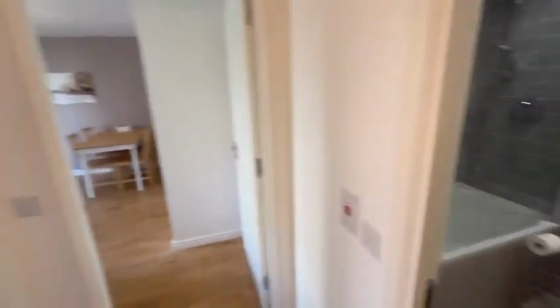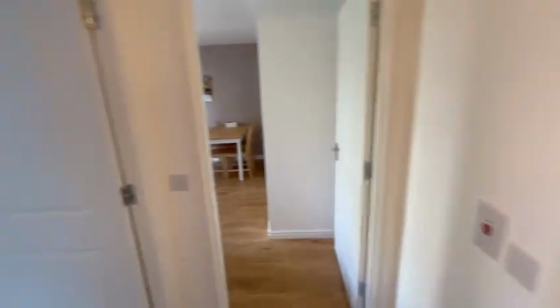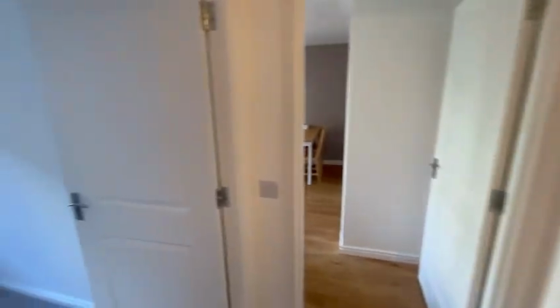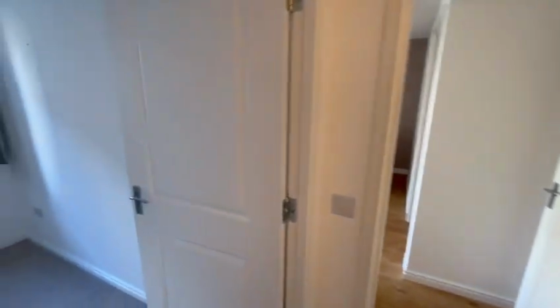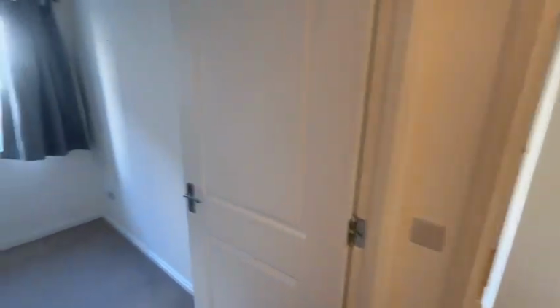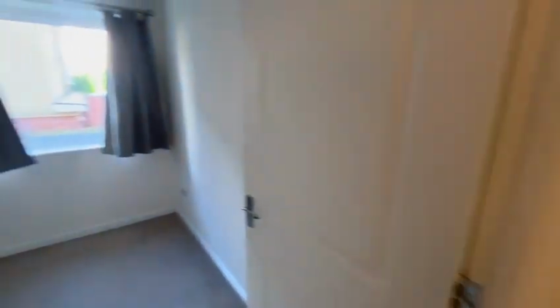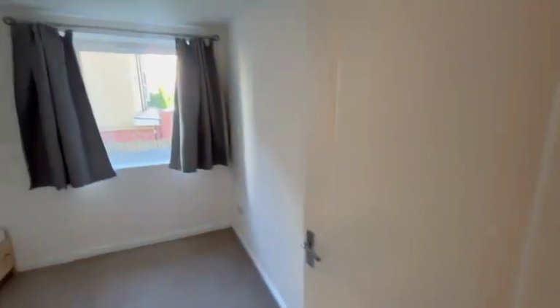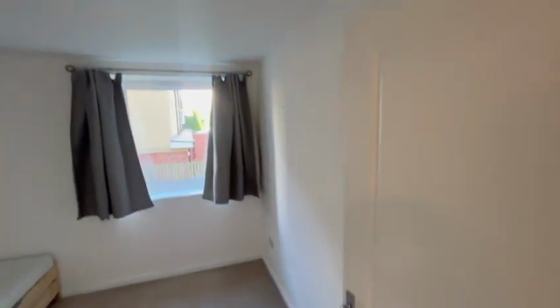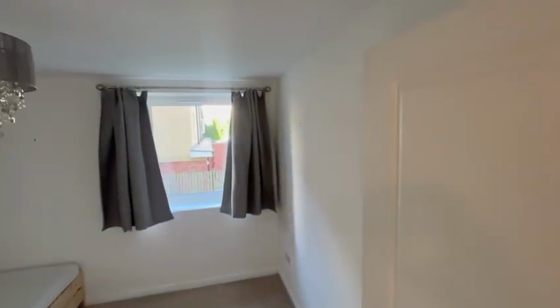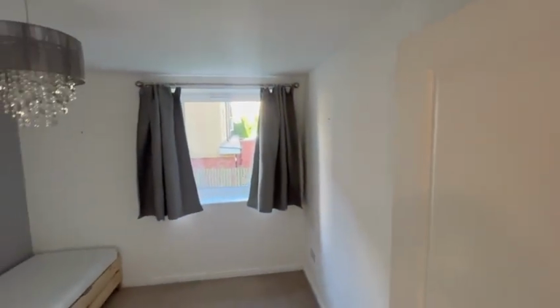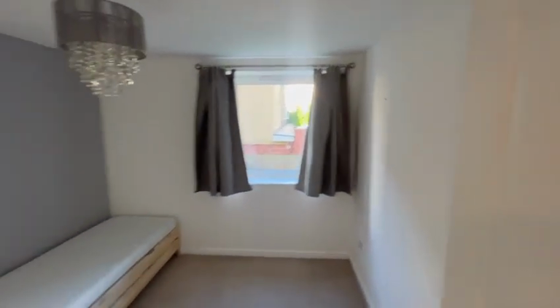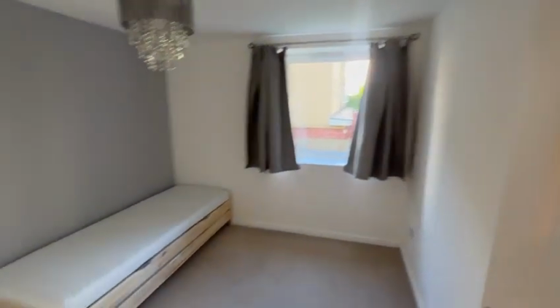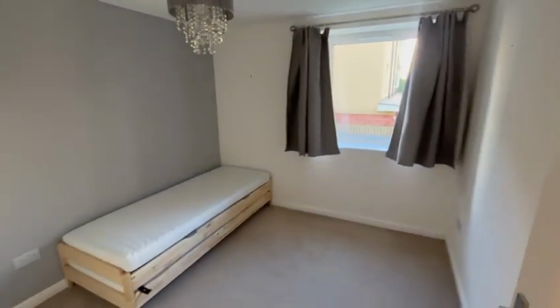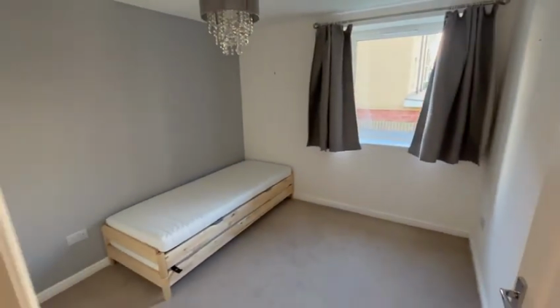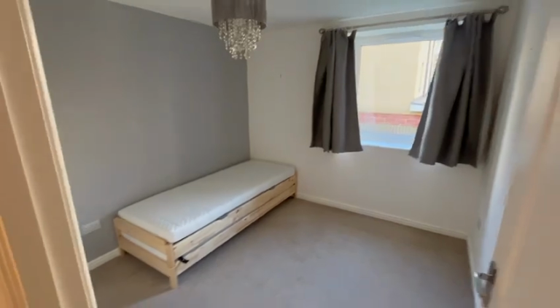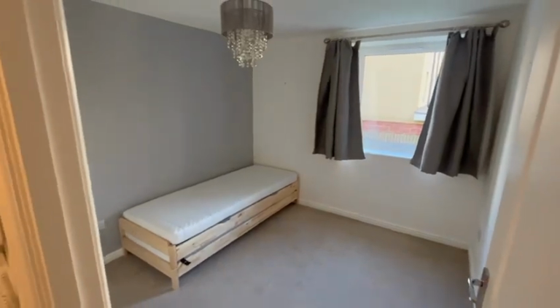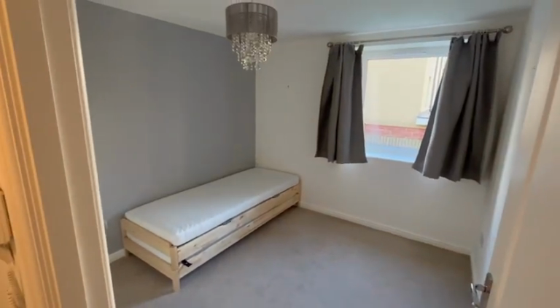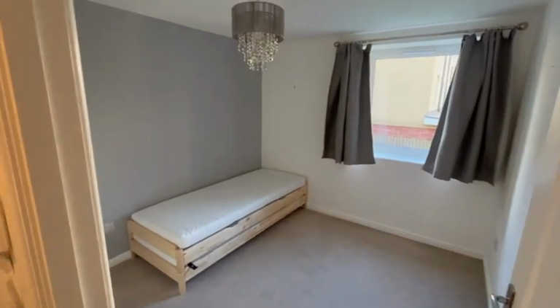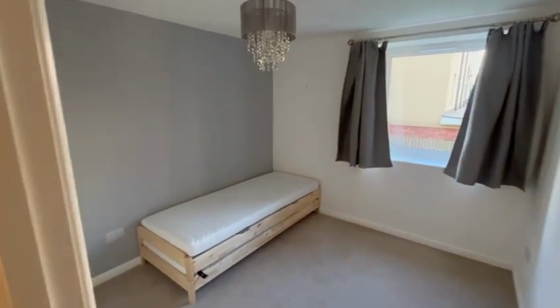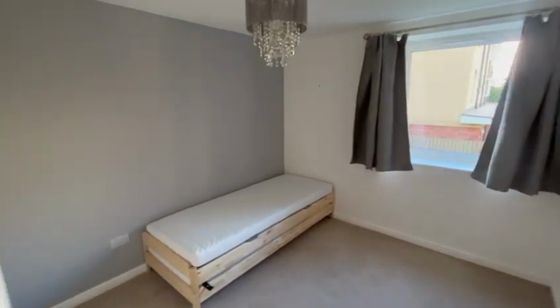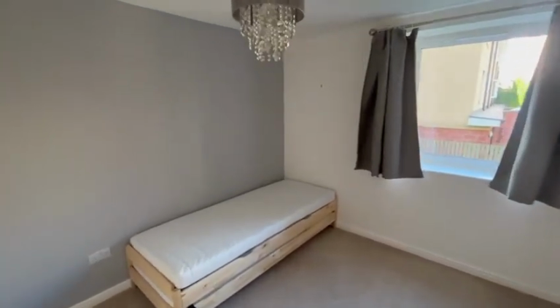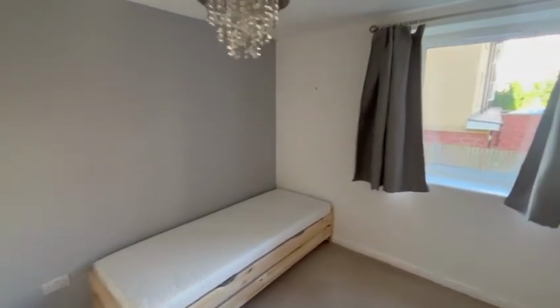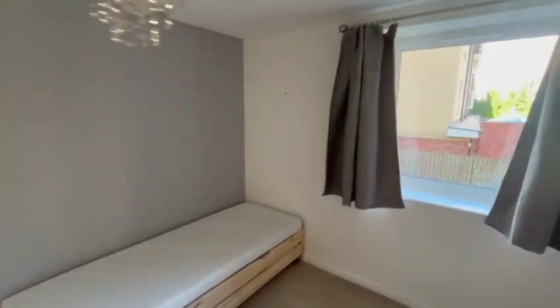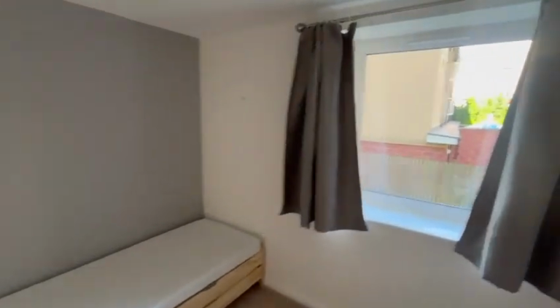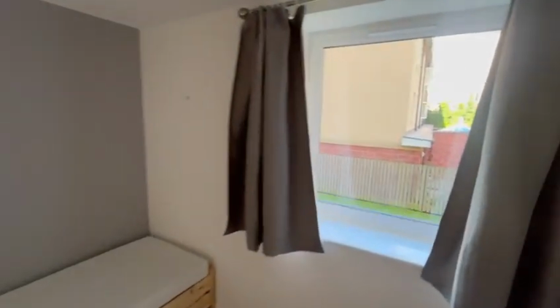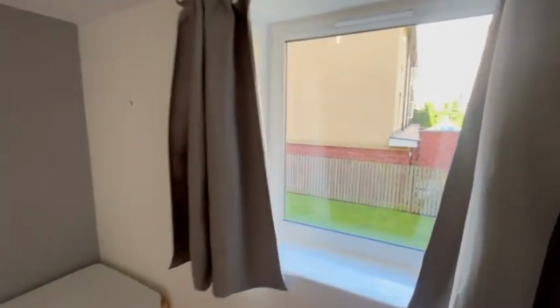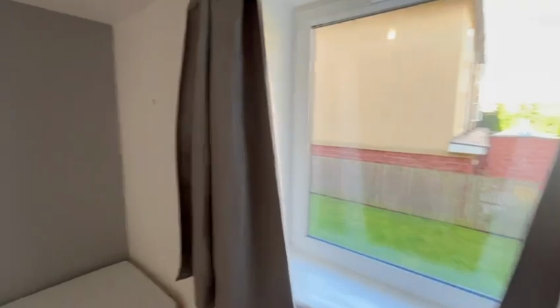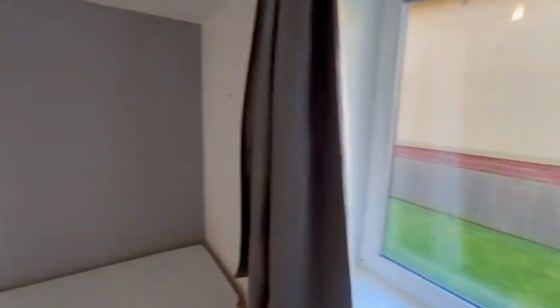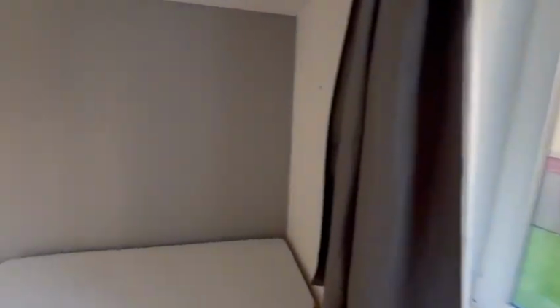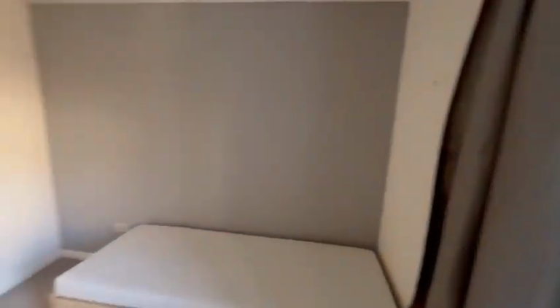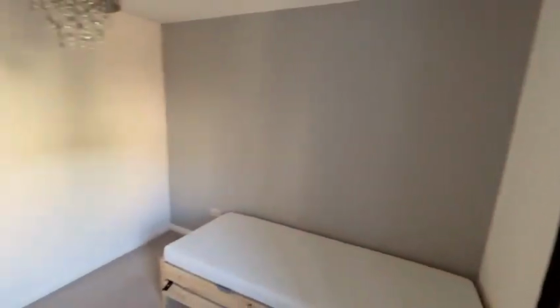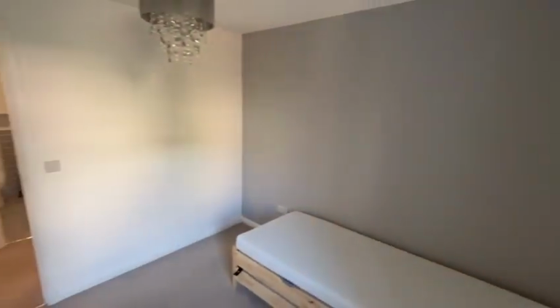The second bedroom is just to the end of the hallway. Again, a double bedroom — this has two twin beds in it at the moment, a lot of natural light and lots of space.